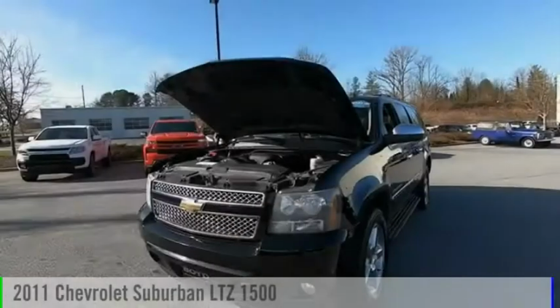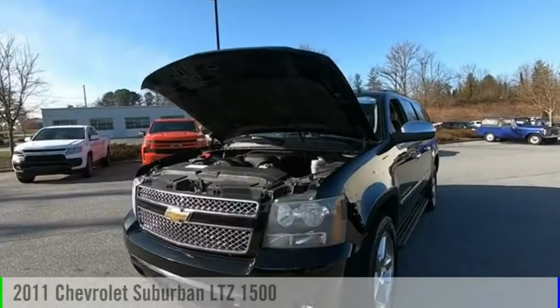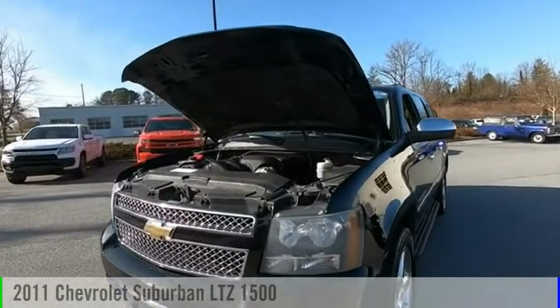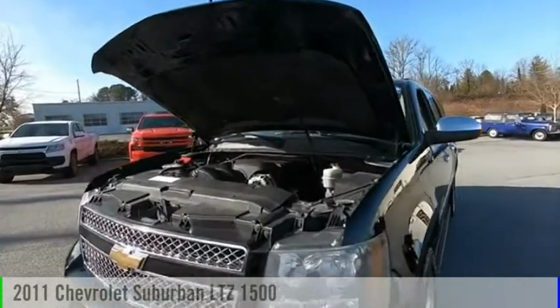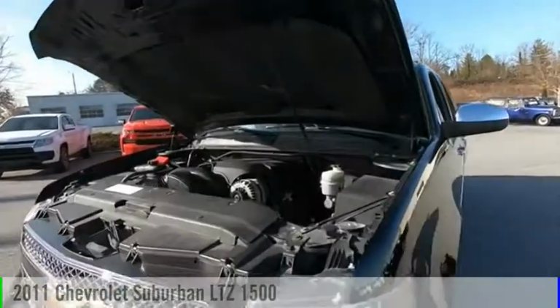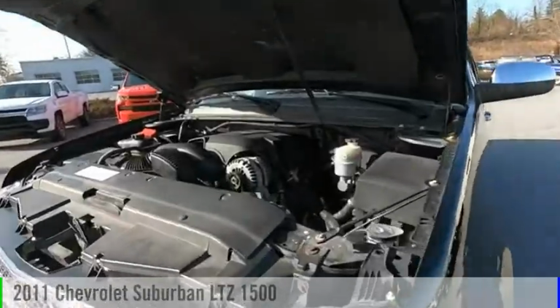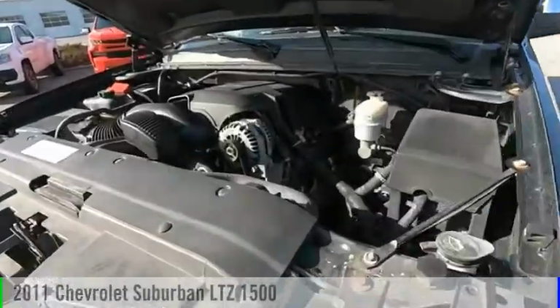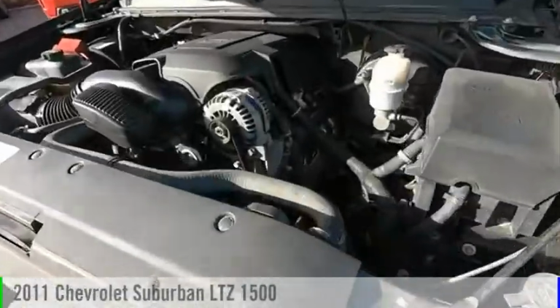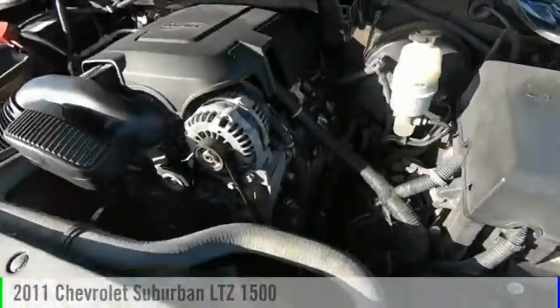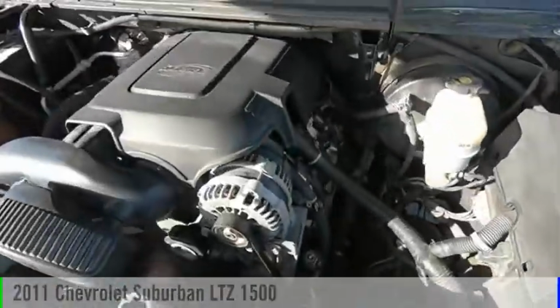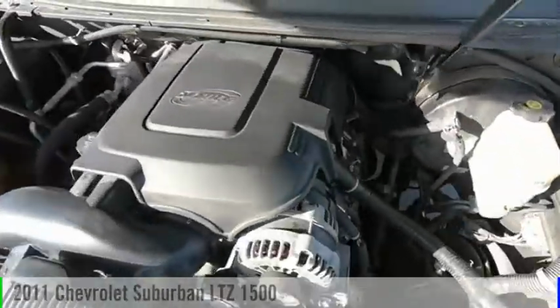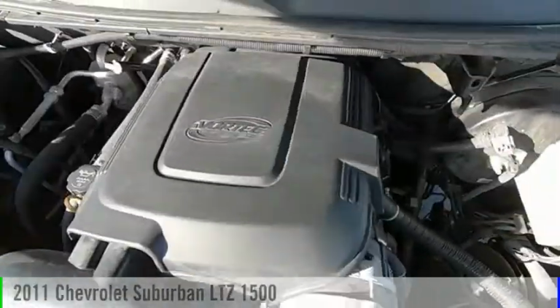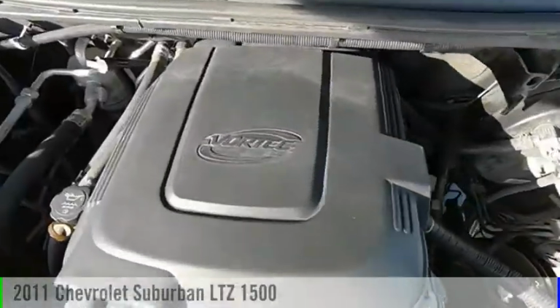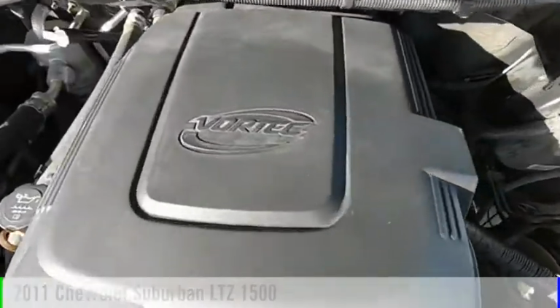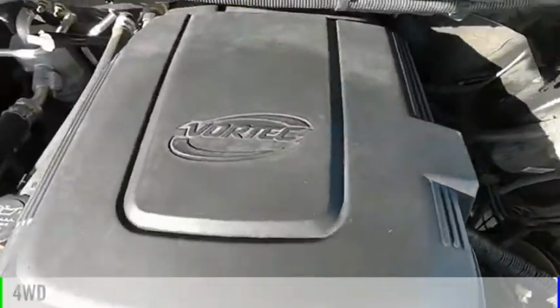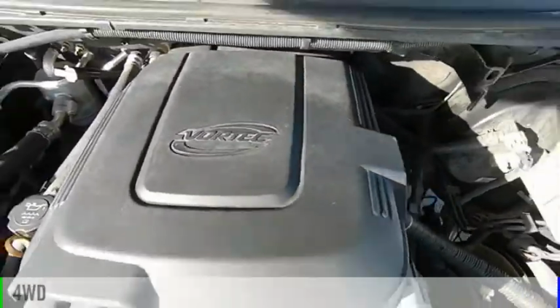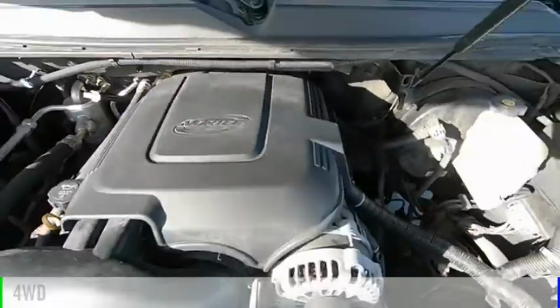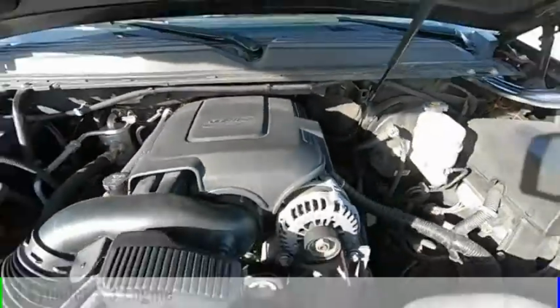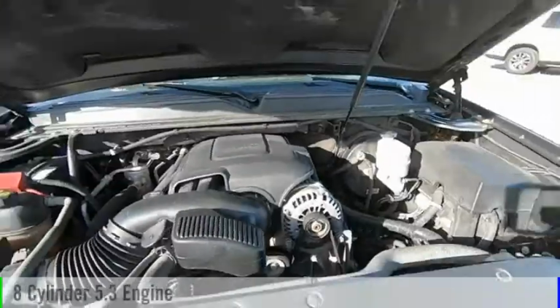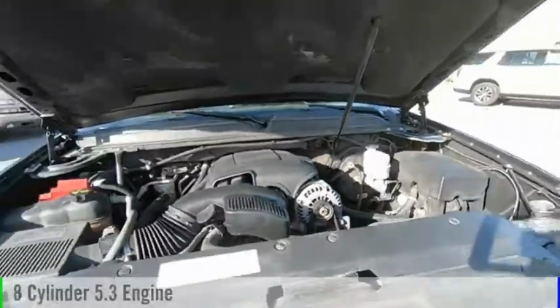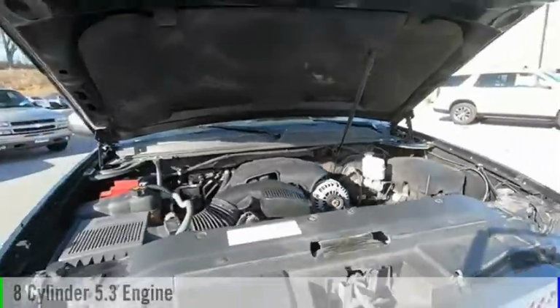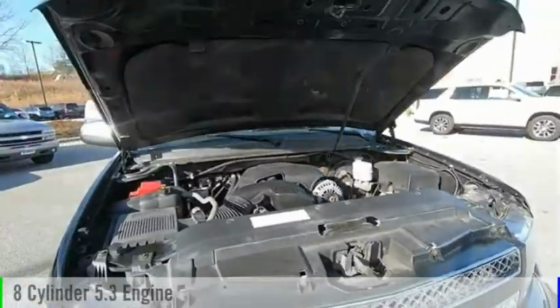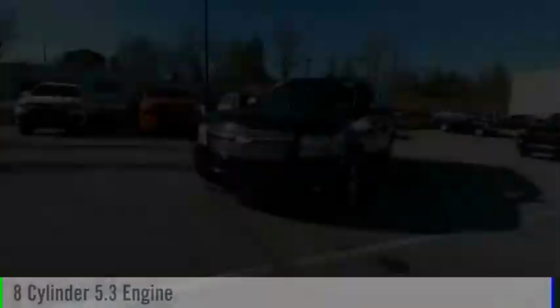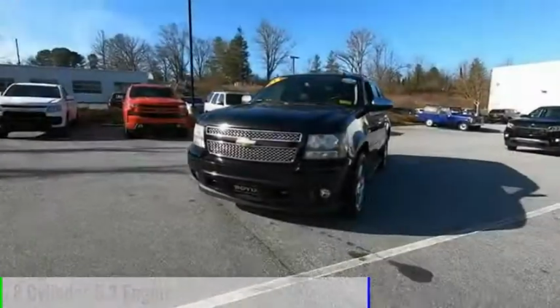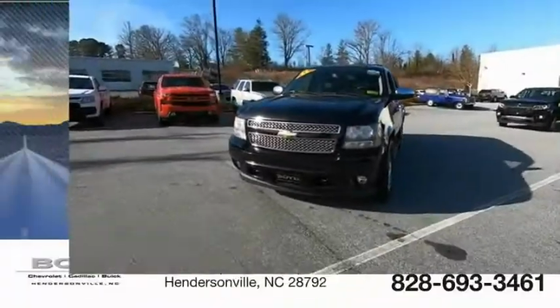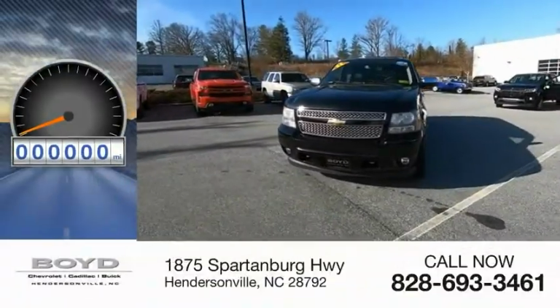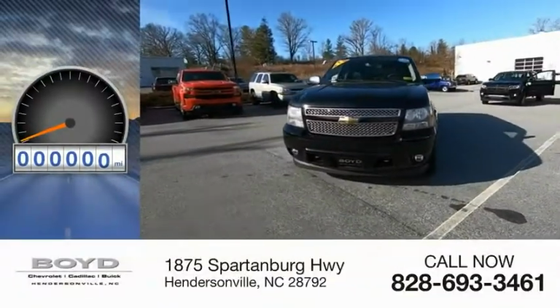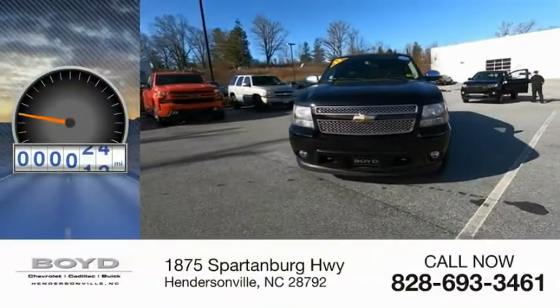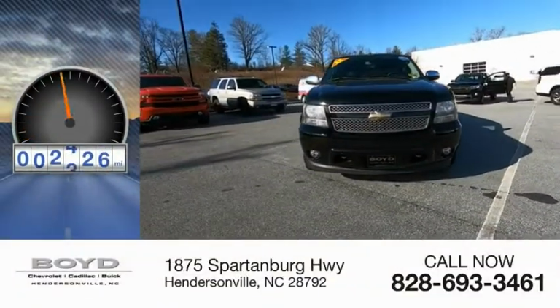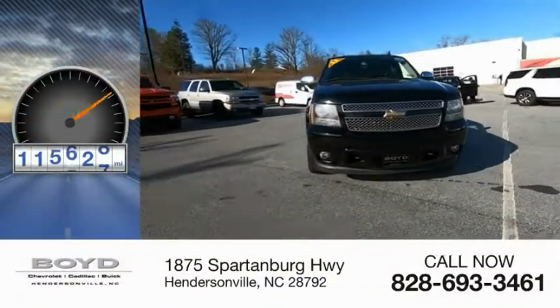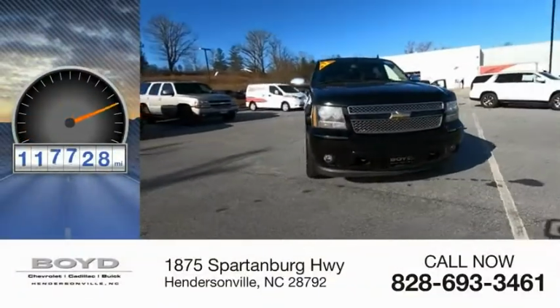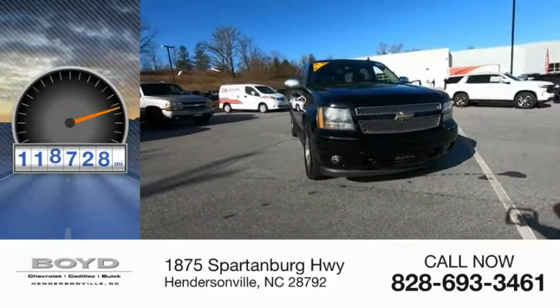Stop by and take a look at the 2011 Suburban. This vehicle is powered by a 4-wheel drive, 8-cylinder, 5.3-liter engine. This vehicle has less than 120,000 miles.